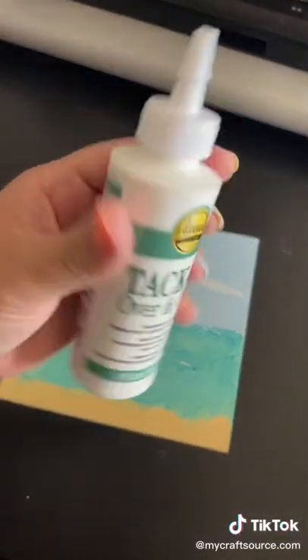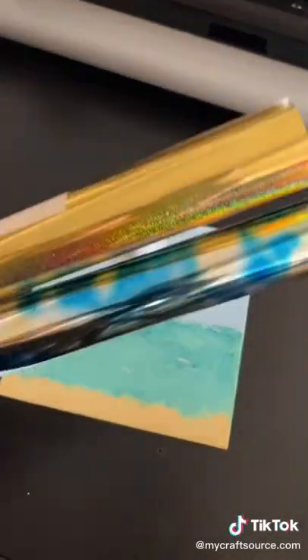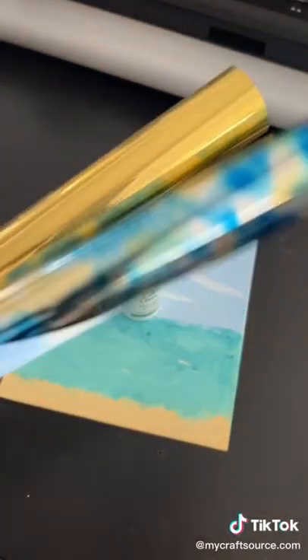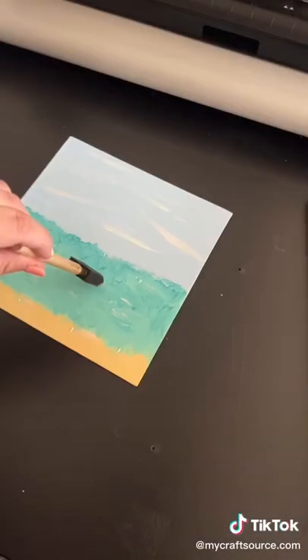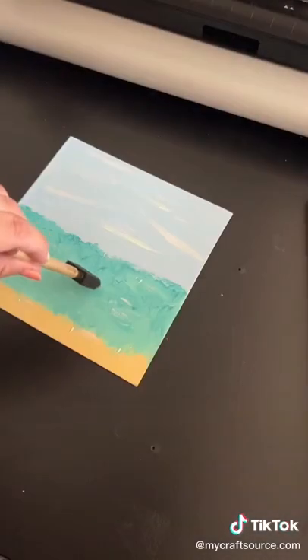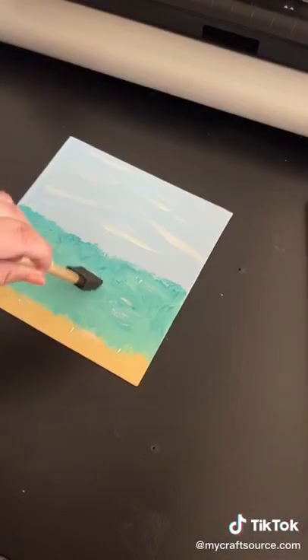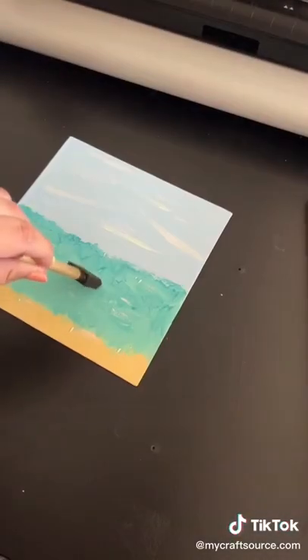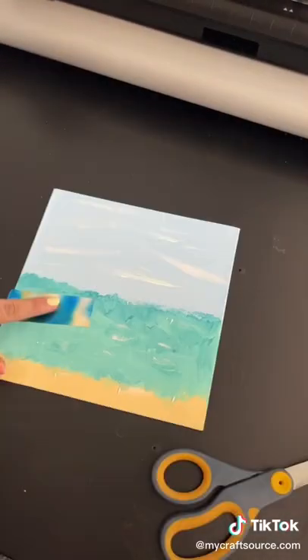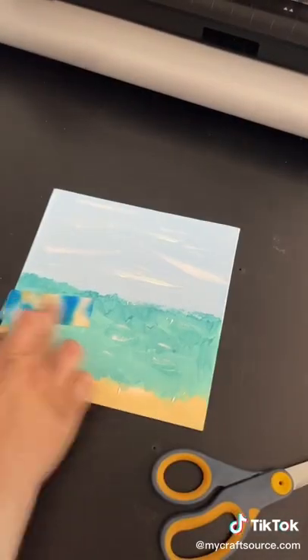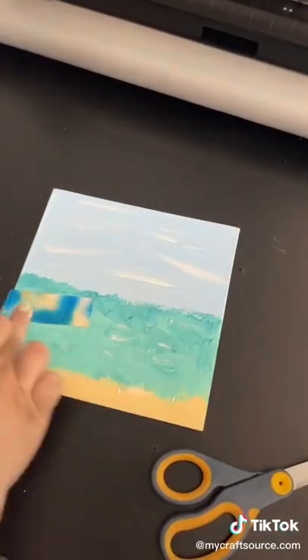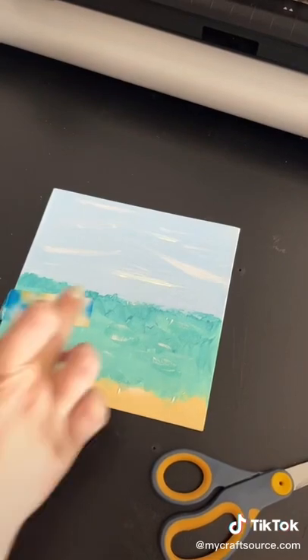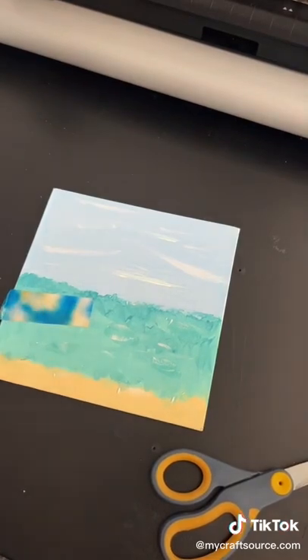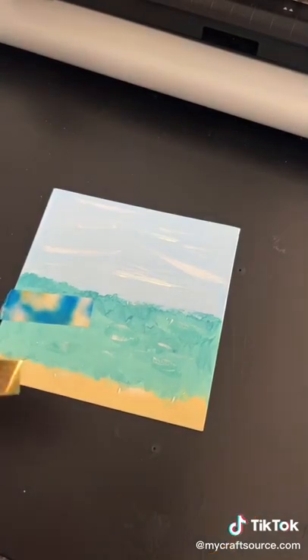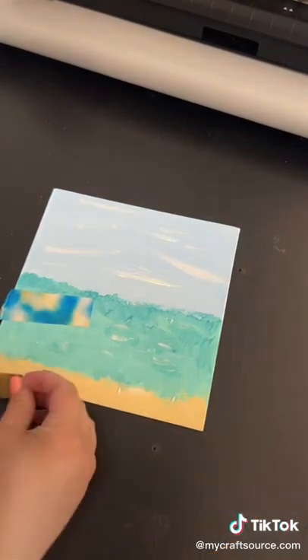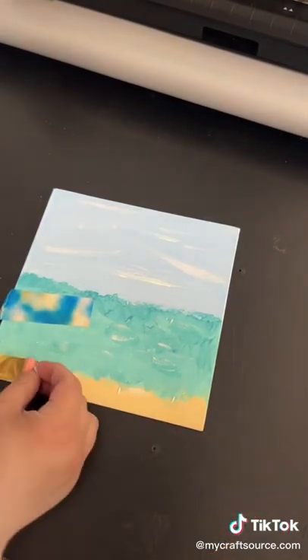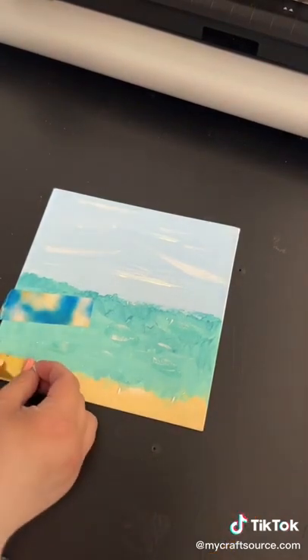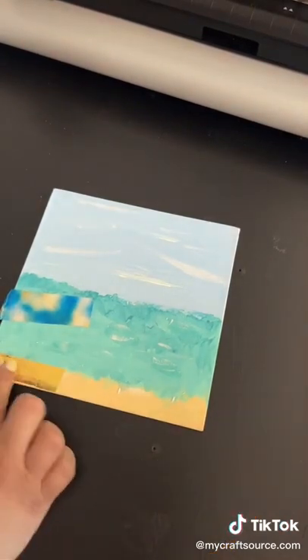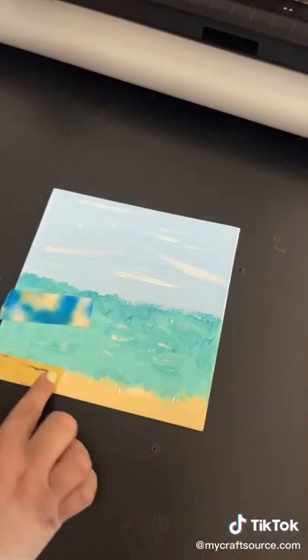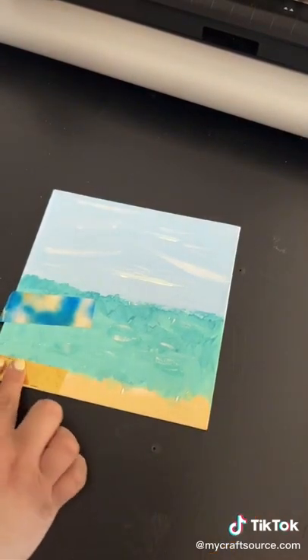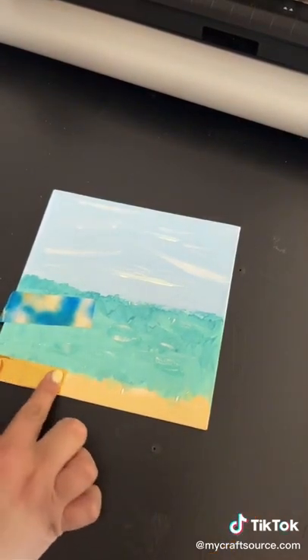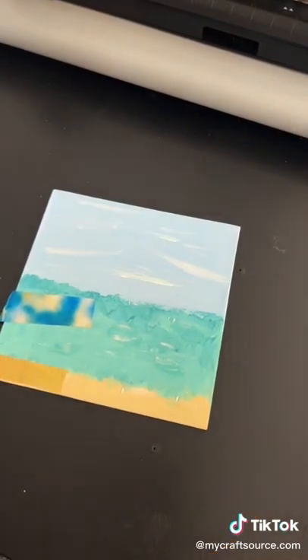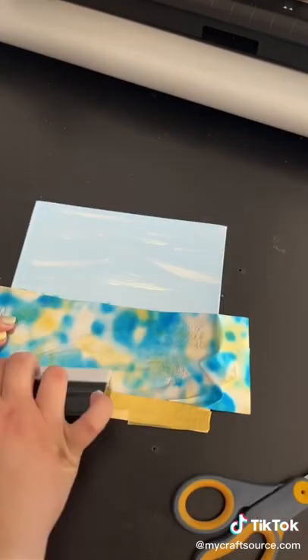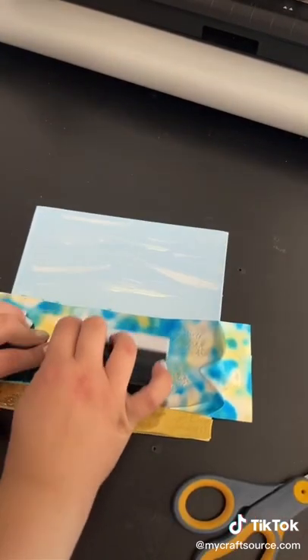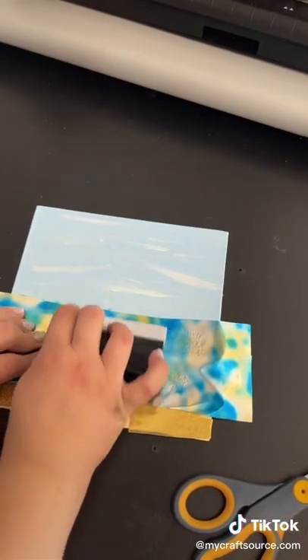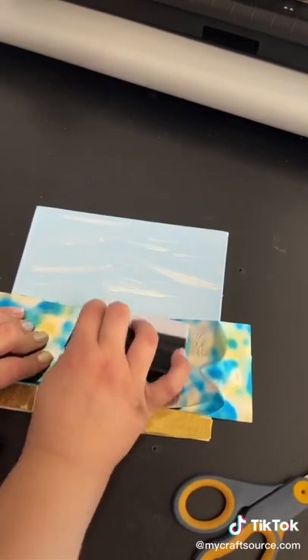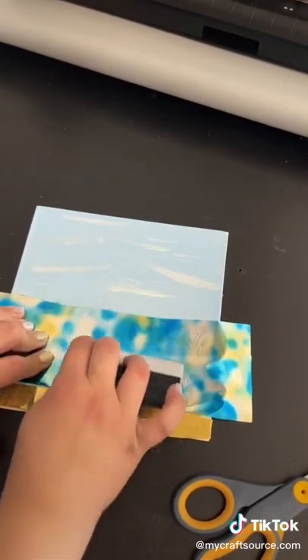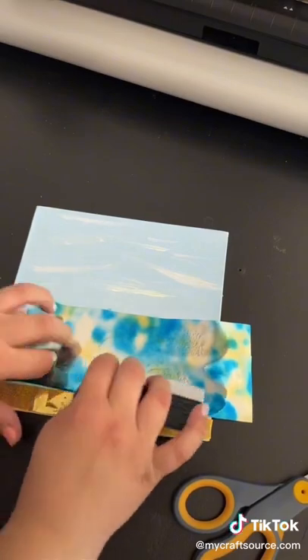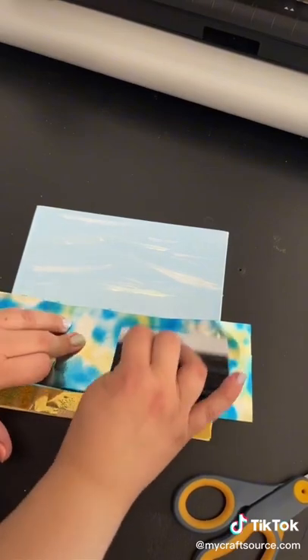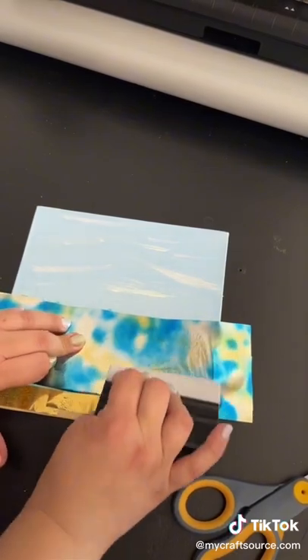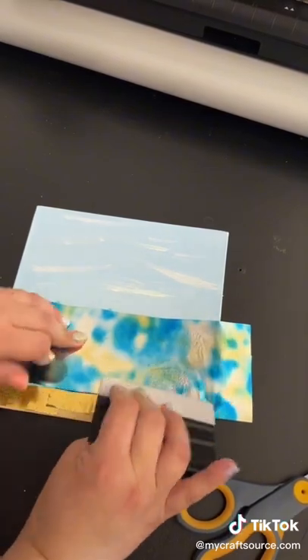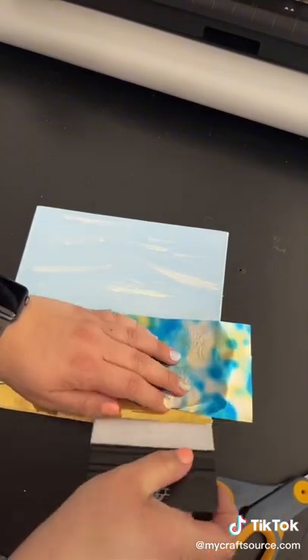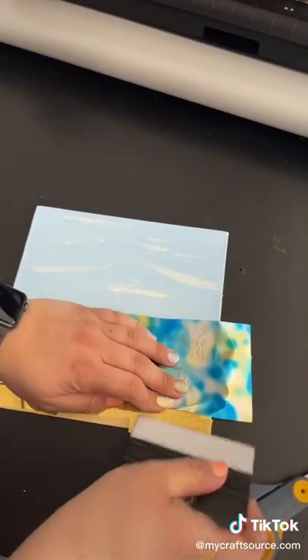Then I'm going to take Tack-It, which is a sticky repositional glue, and I'm just going to dab it in different places where I want it. Once it's dry clear, I'm going to apply the foils and then squeegee them down to make sure I get the transfer done well.